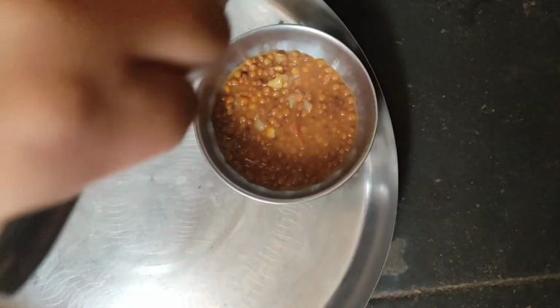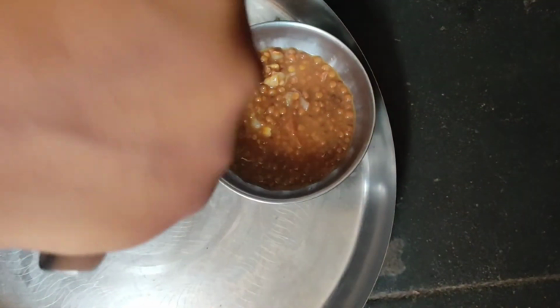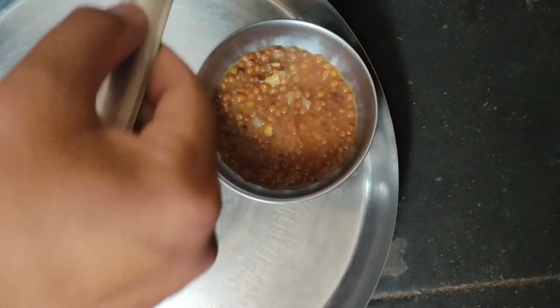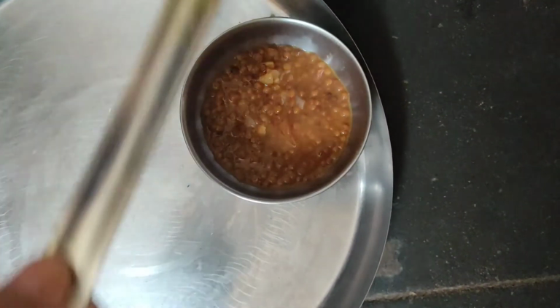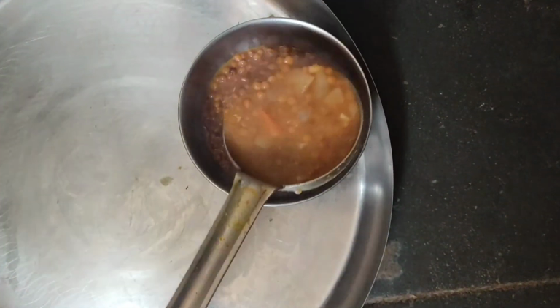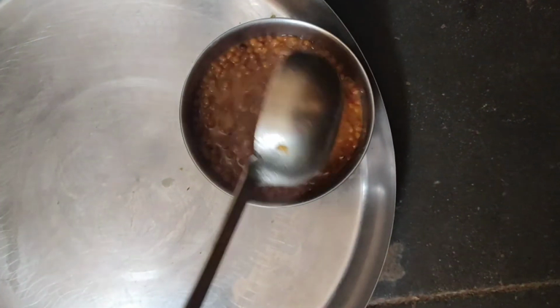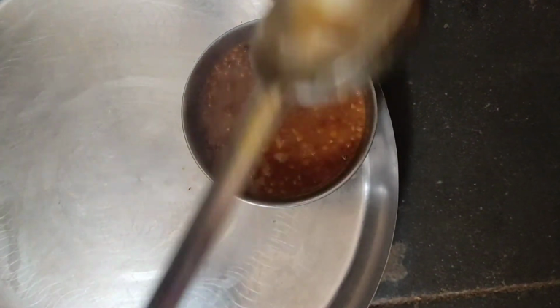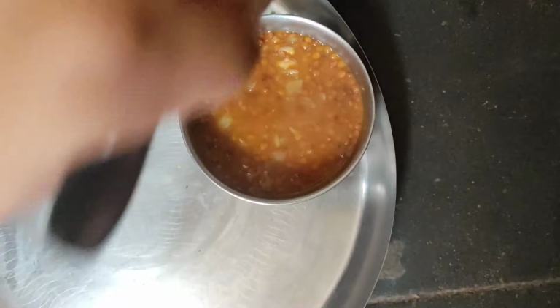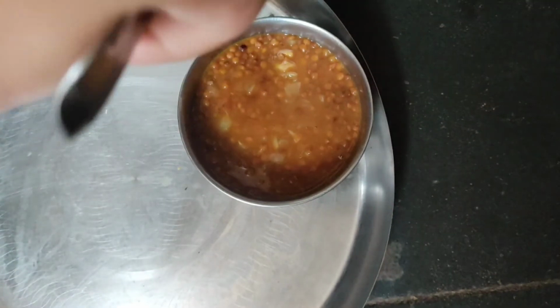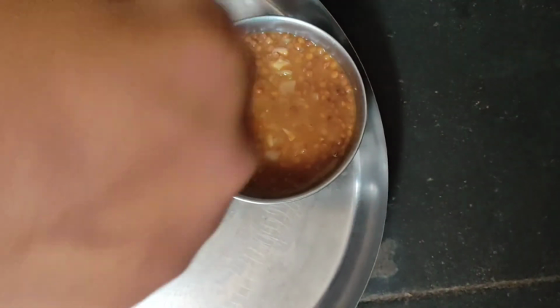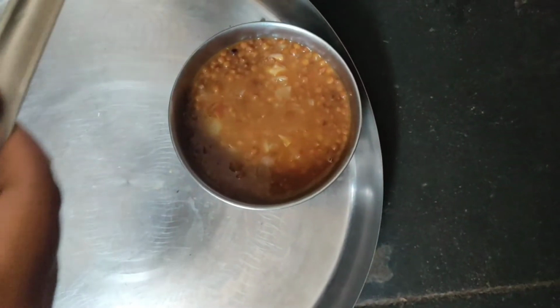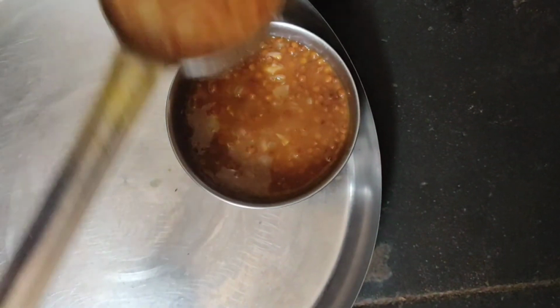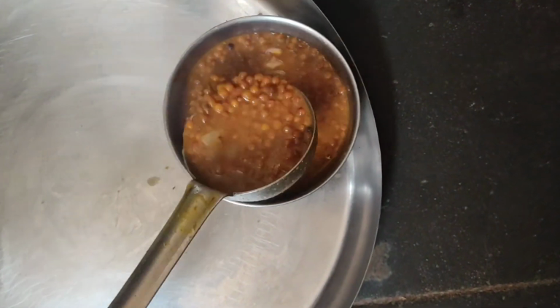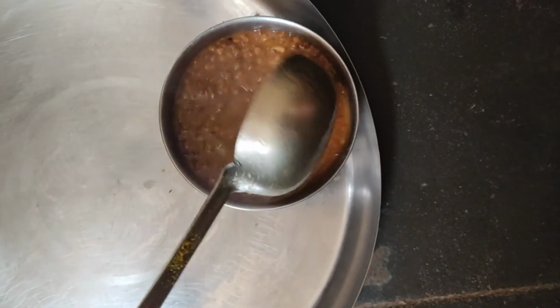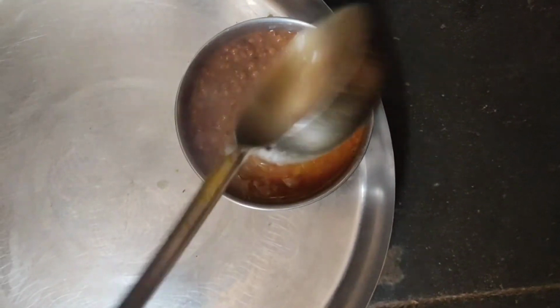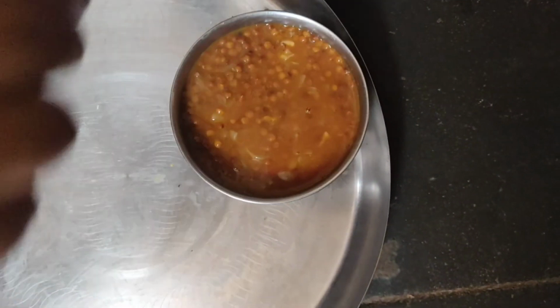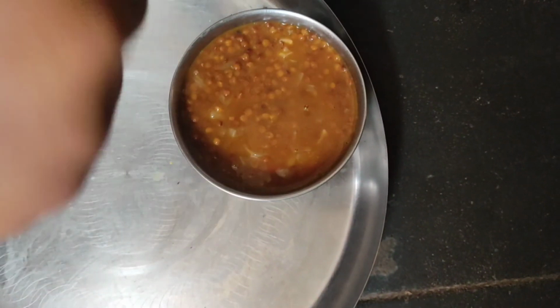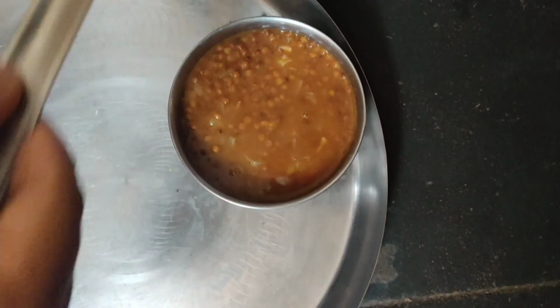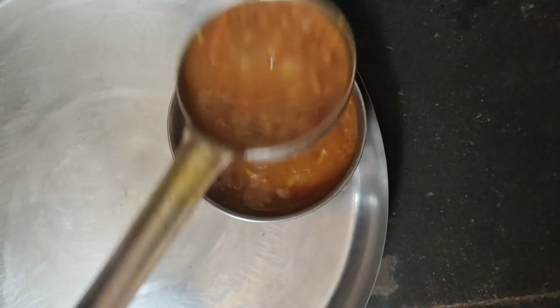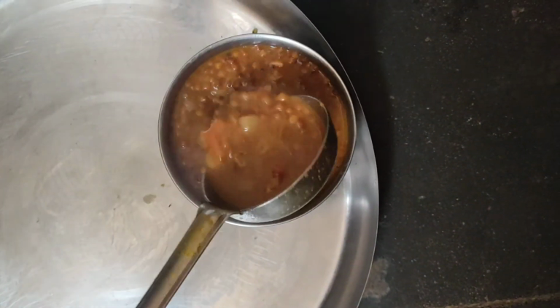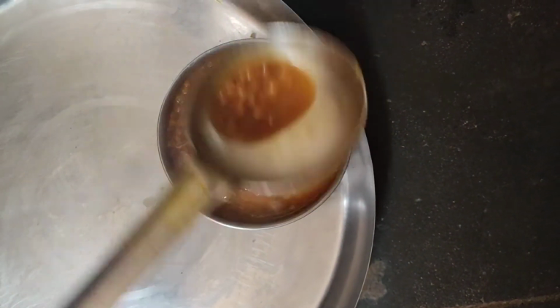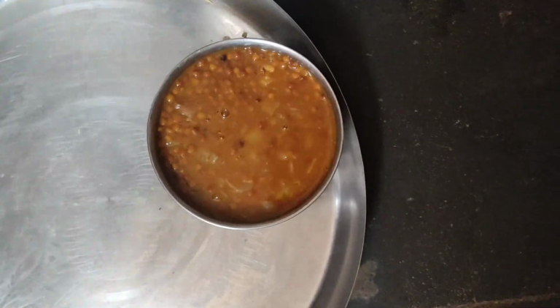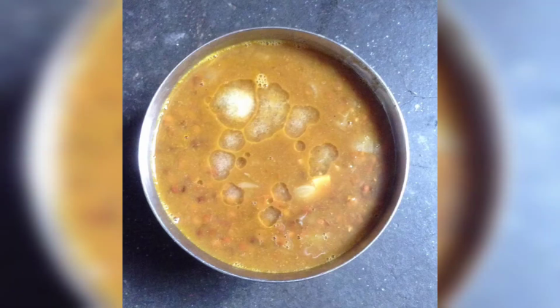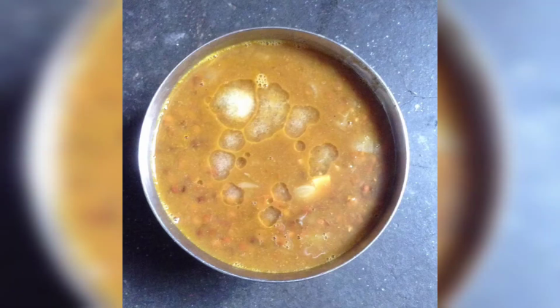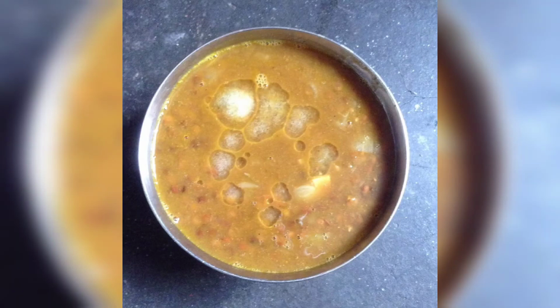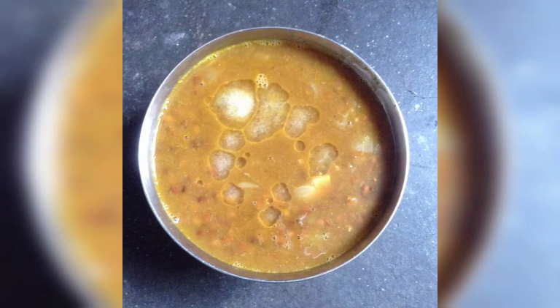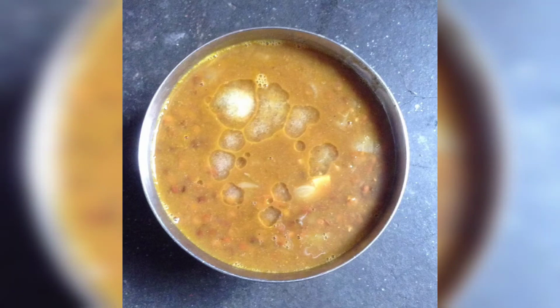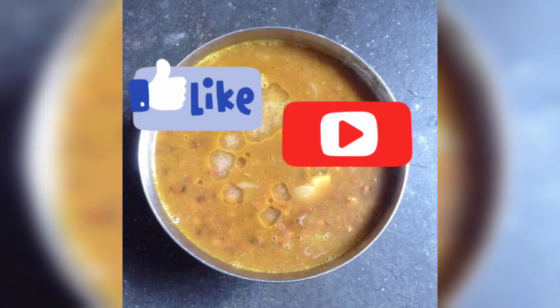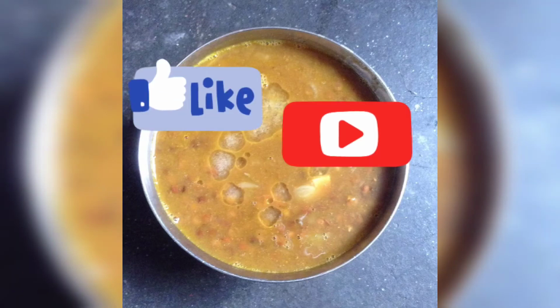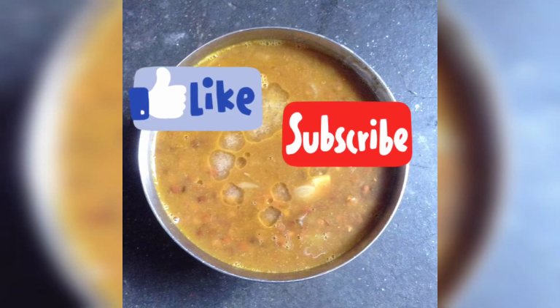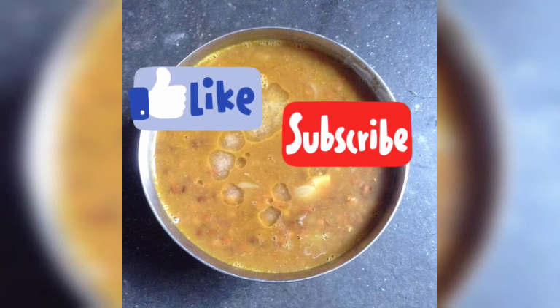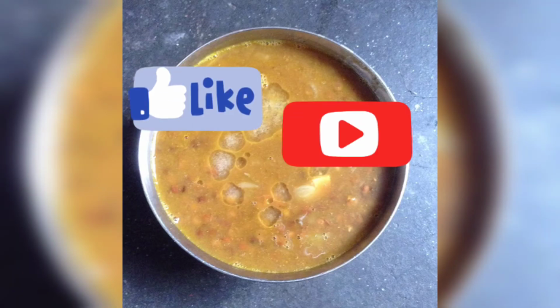Enjoy your warm dal and do tell me in the comments how you like my video. Thank you guys for watching!